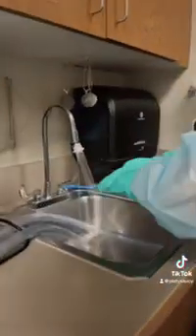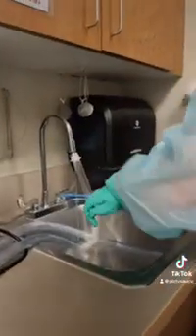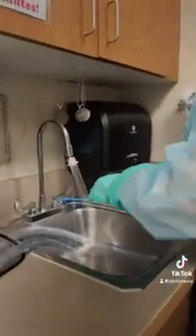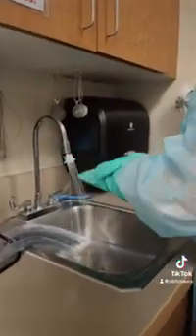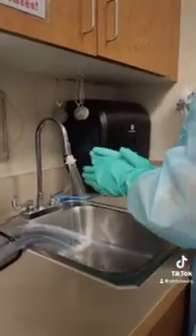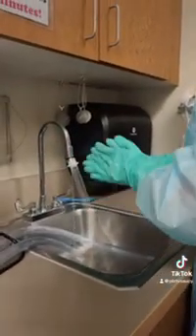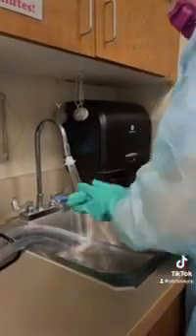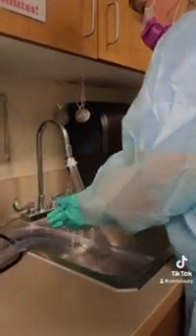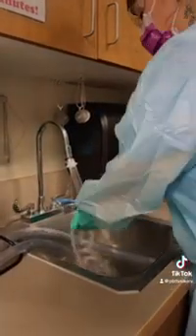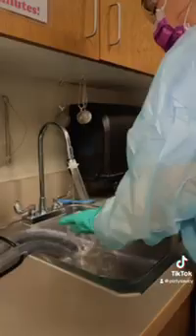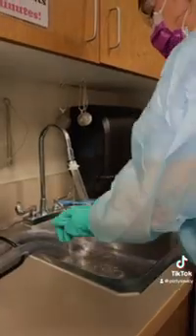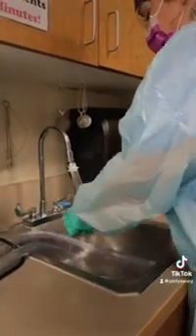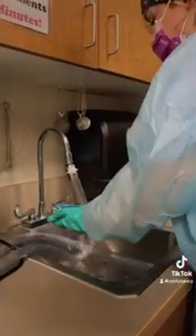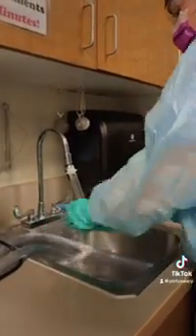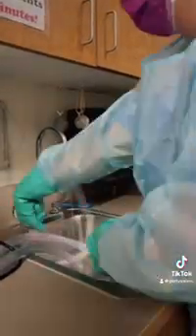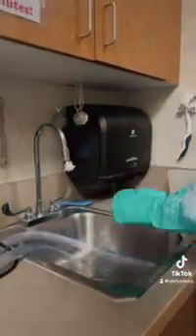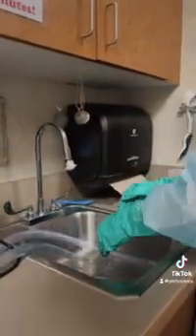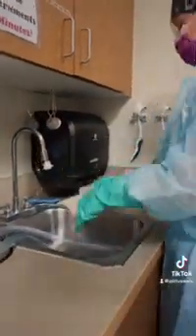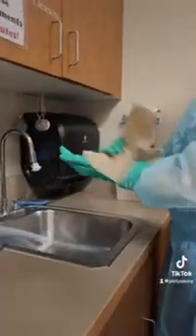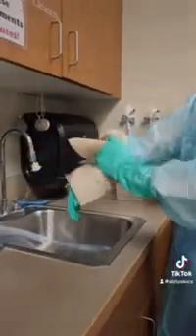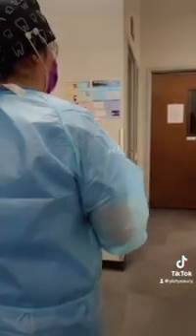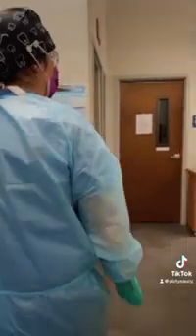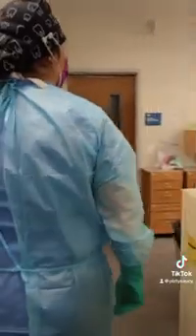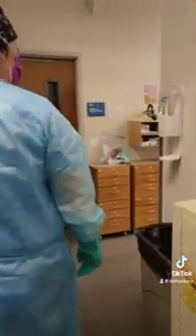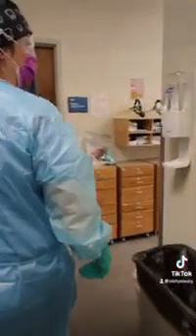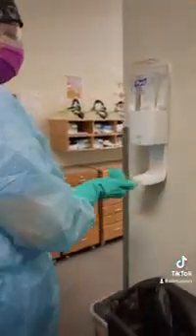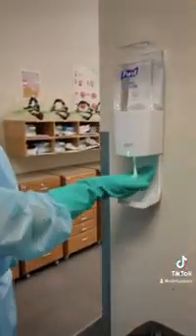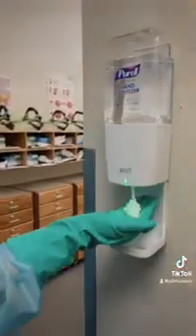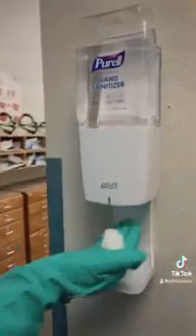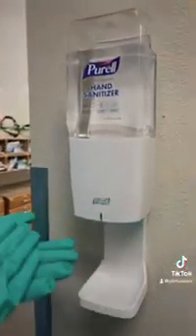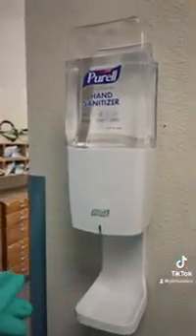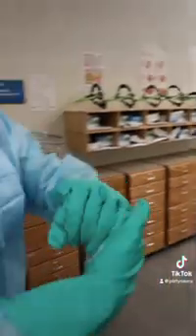After all the steps have been completed, we are now going to wash the utility gloves under running water with soap, and then we are going to disinfect the utility gloves with alcohol-based hand sanitizer.